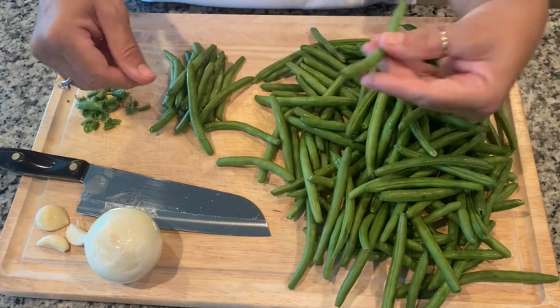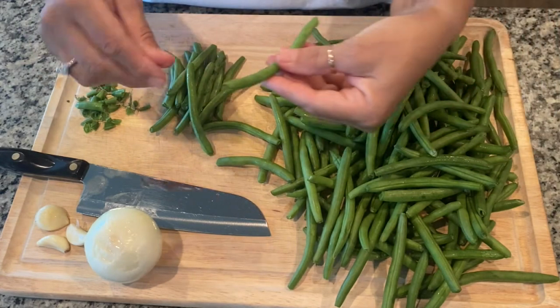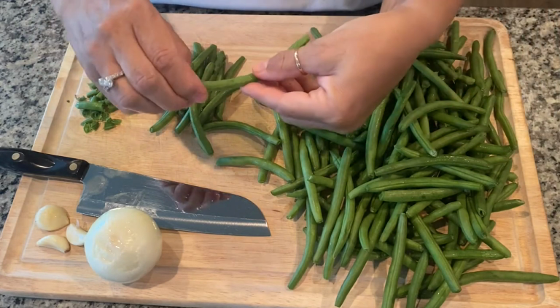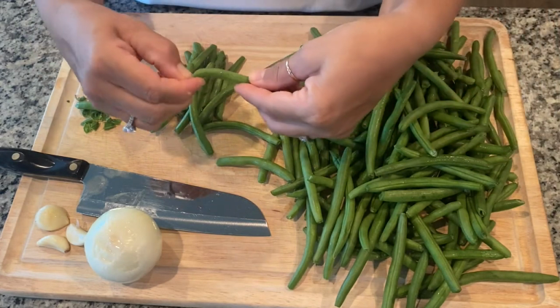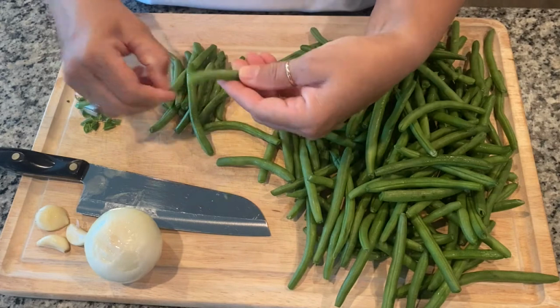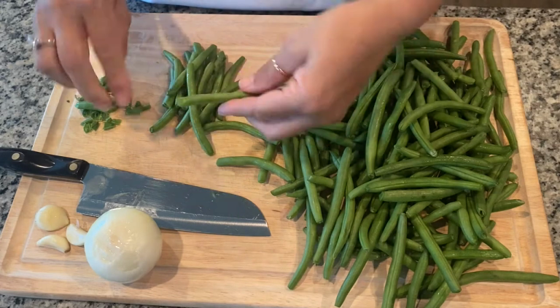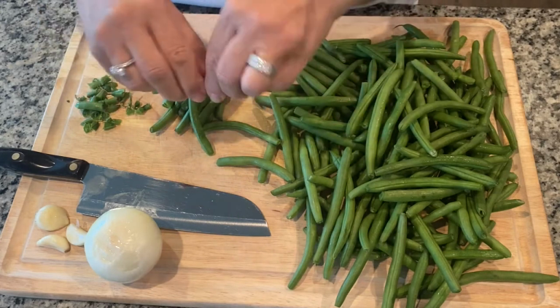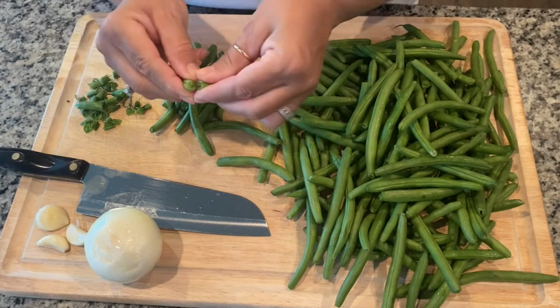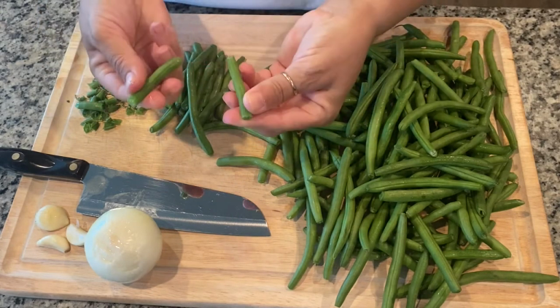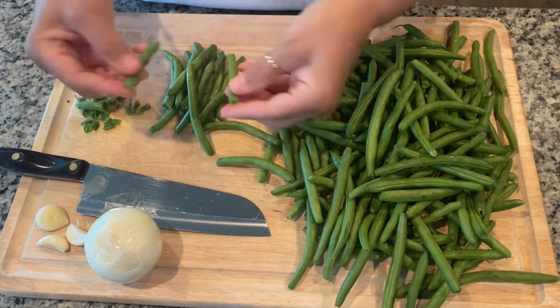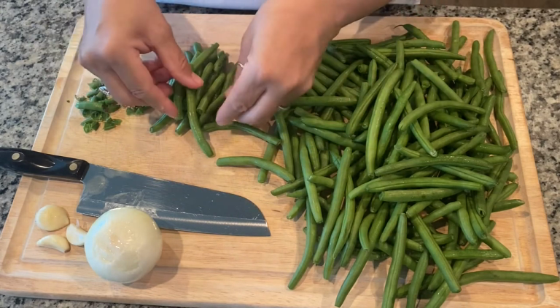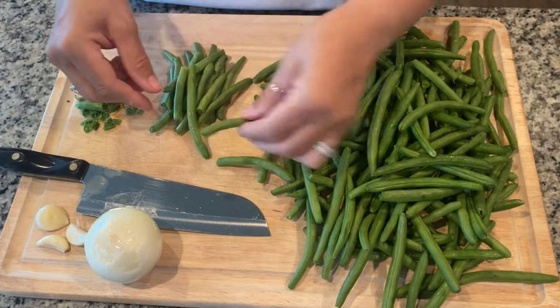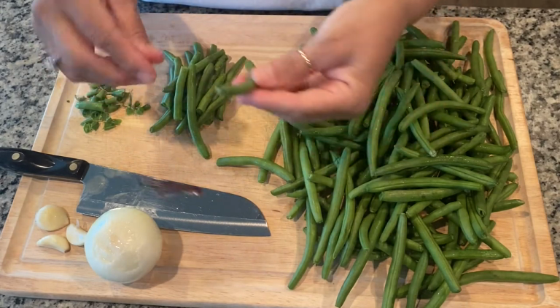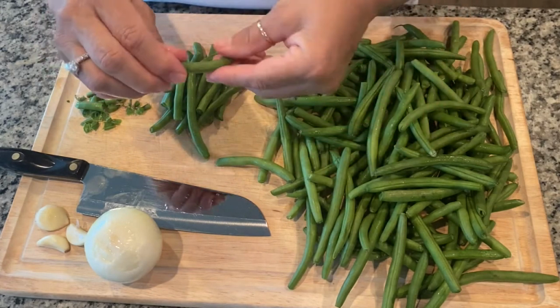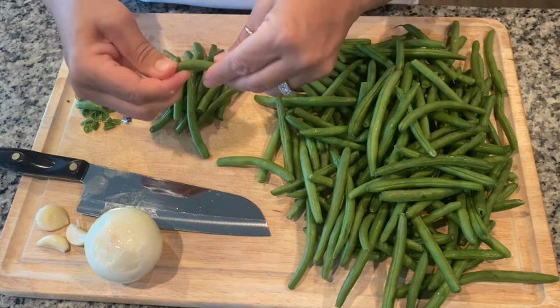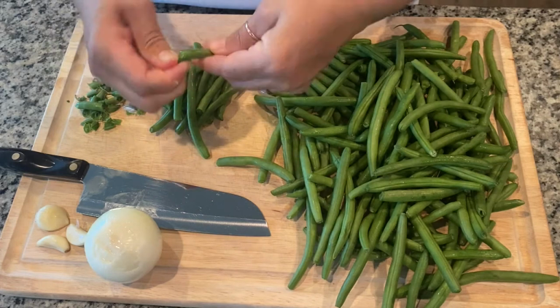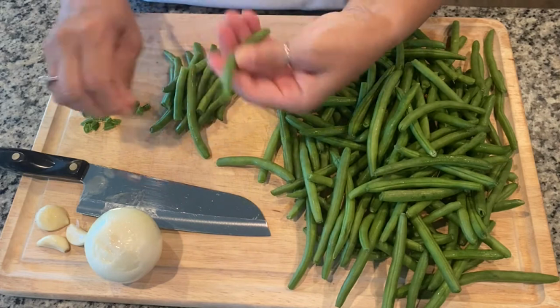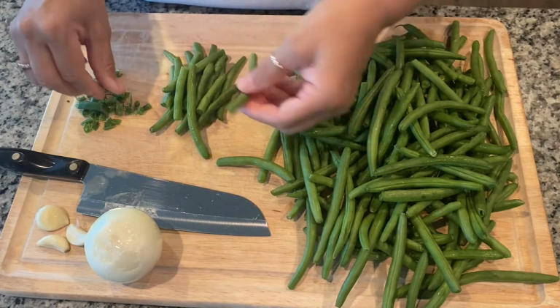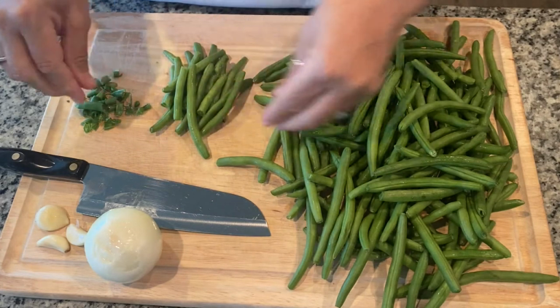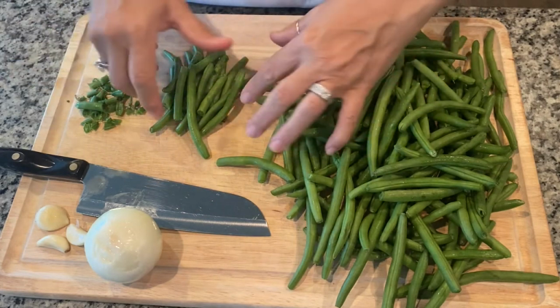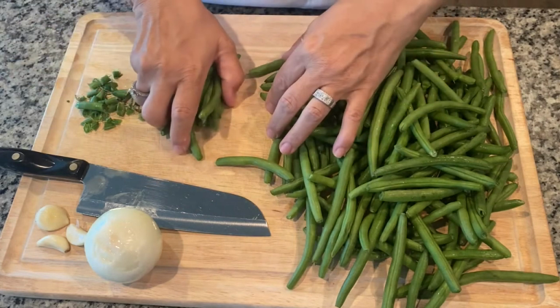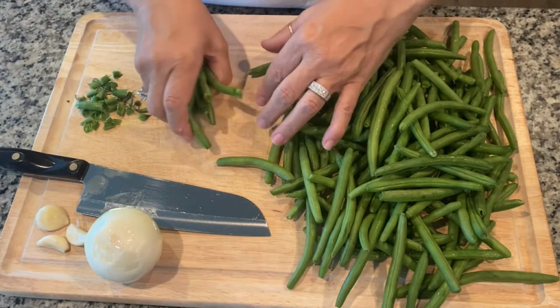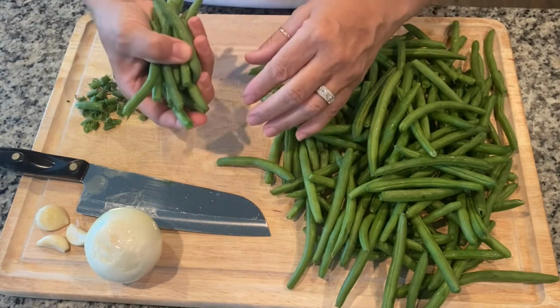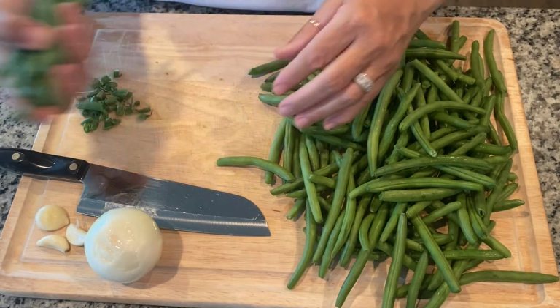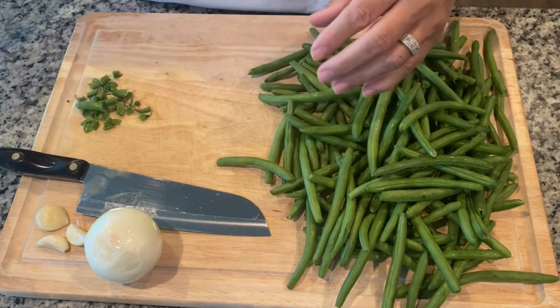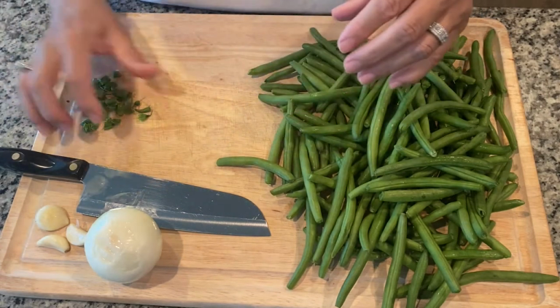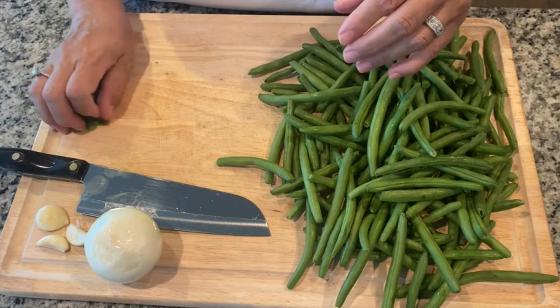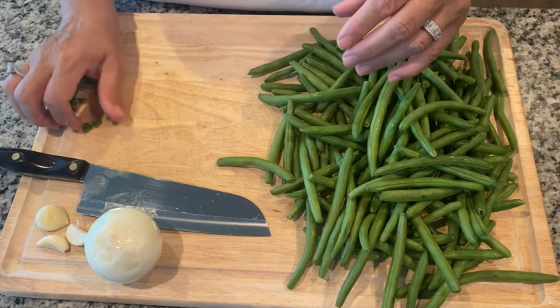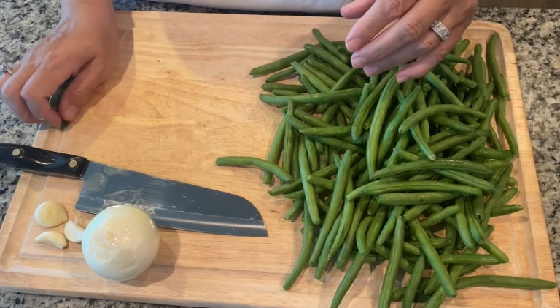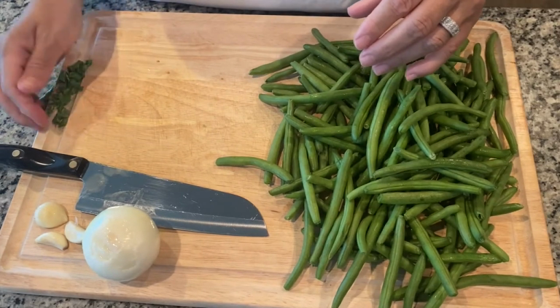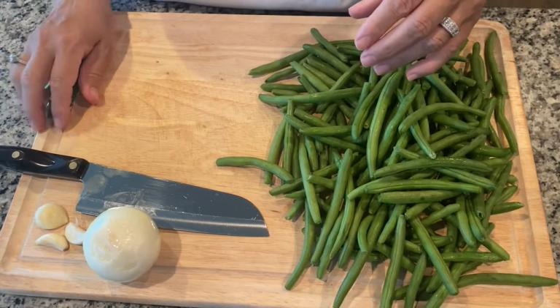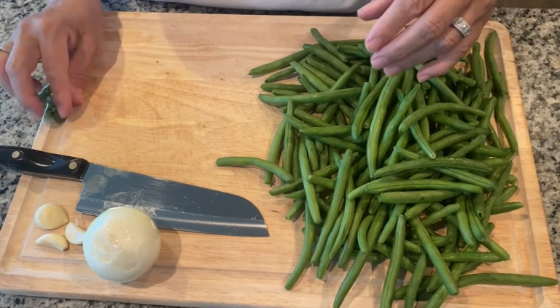If you find a green bean that's a little bit too large, just go ahead and break it in half, because it is going to go into a pot and cook almost stew-like. Once you're done with your green beans, put them in a bowl to go on to wash them.